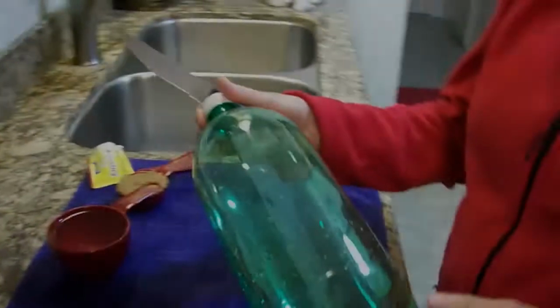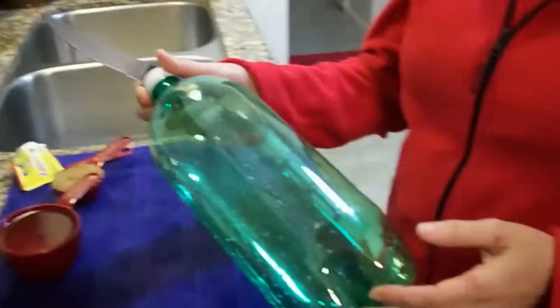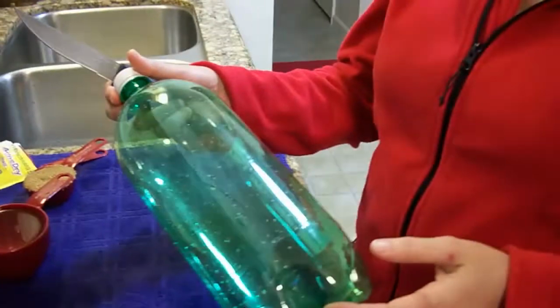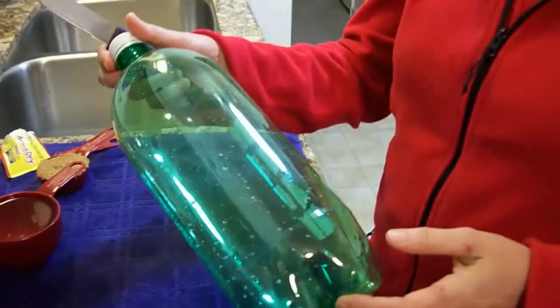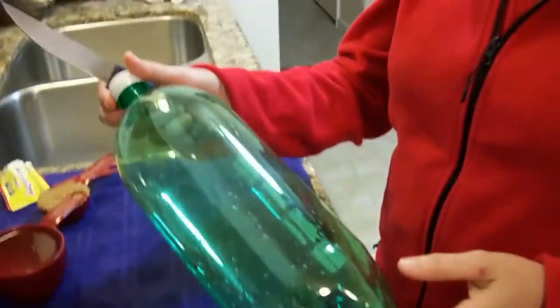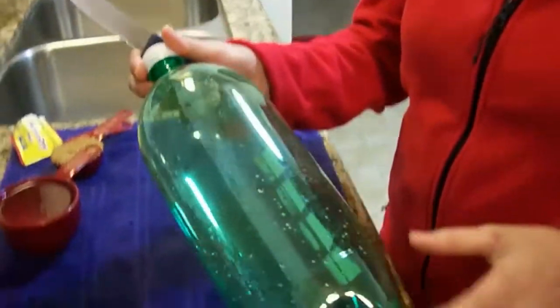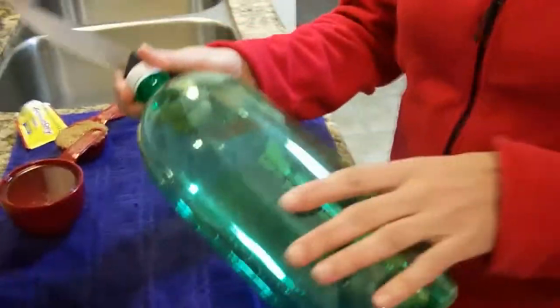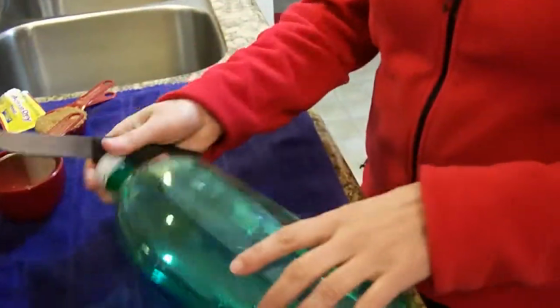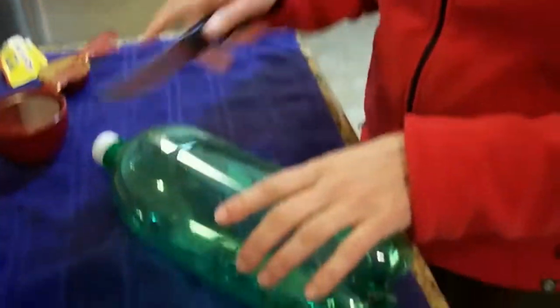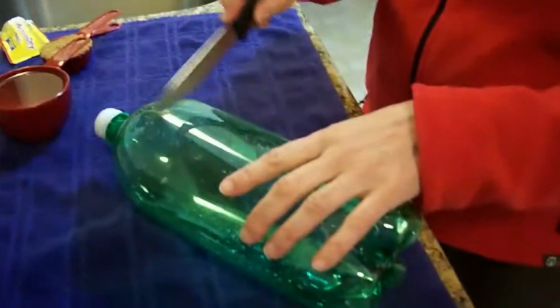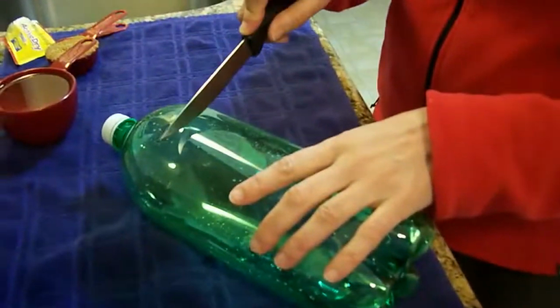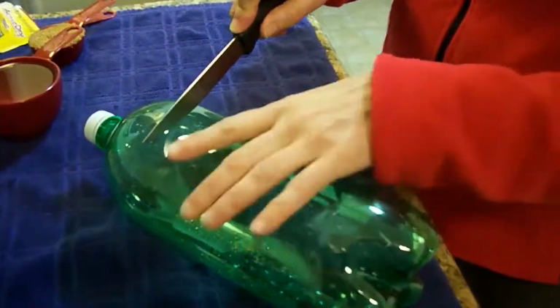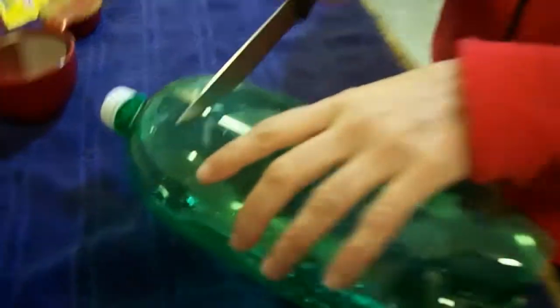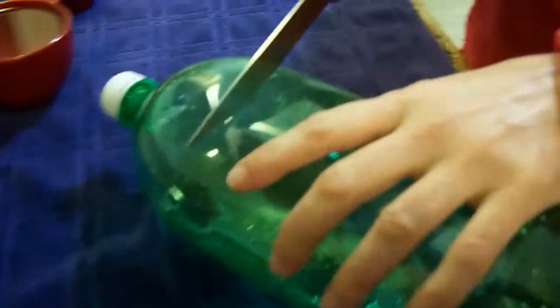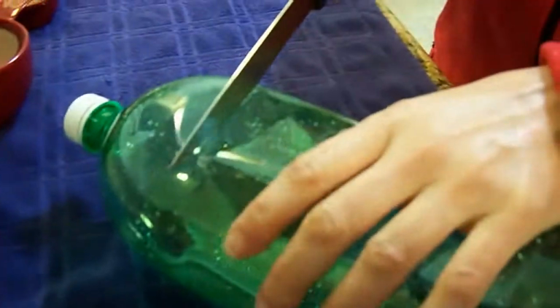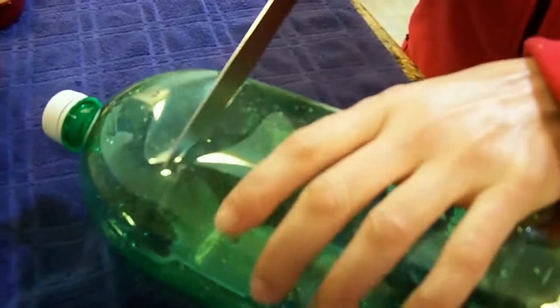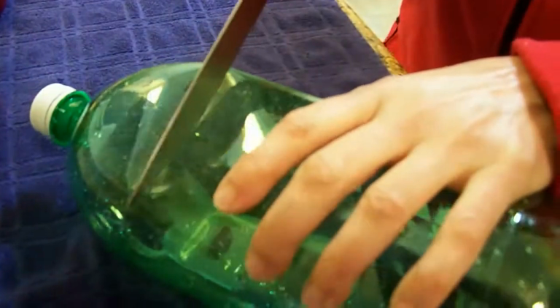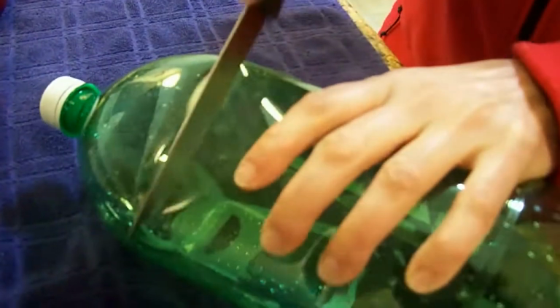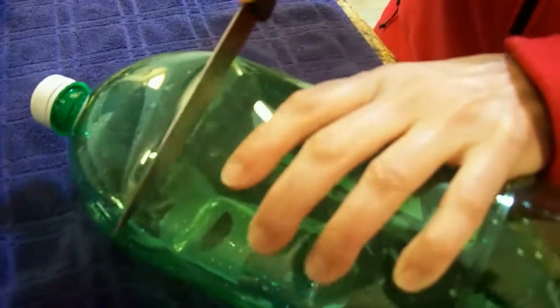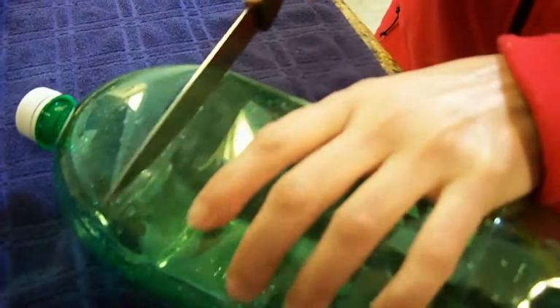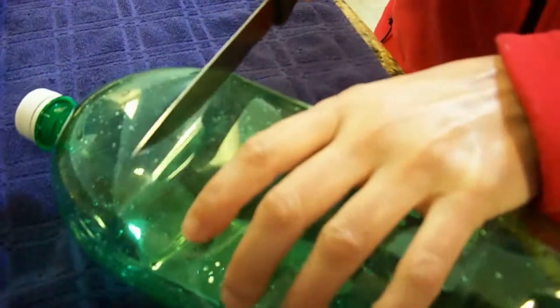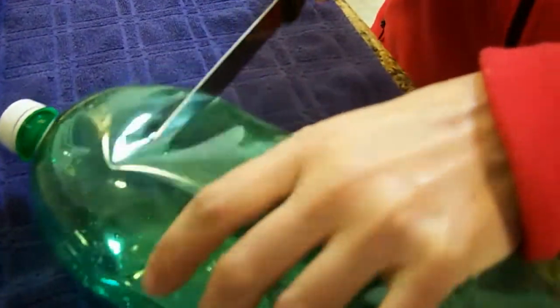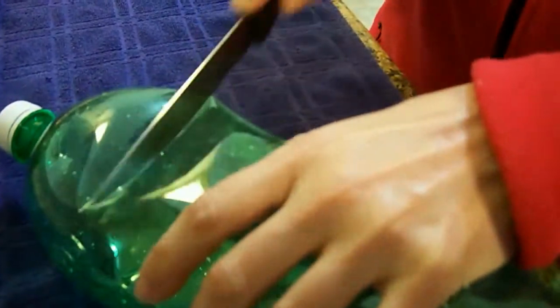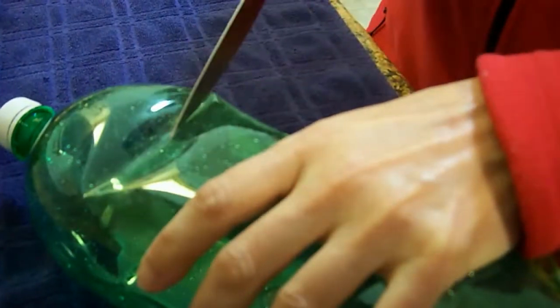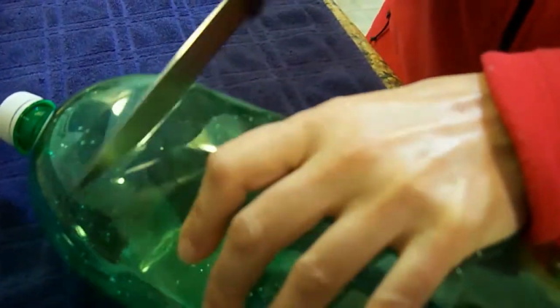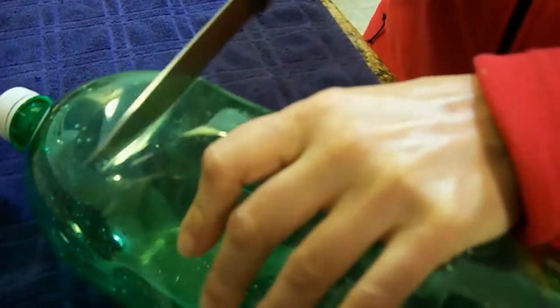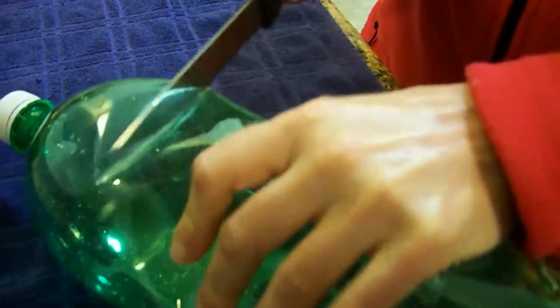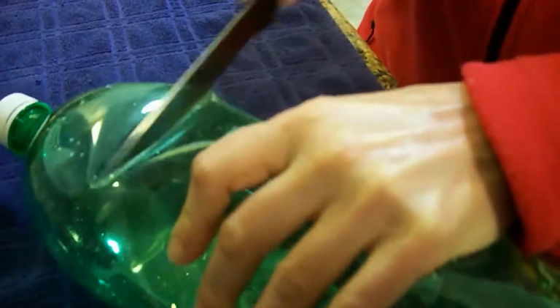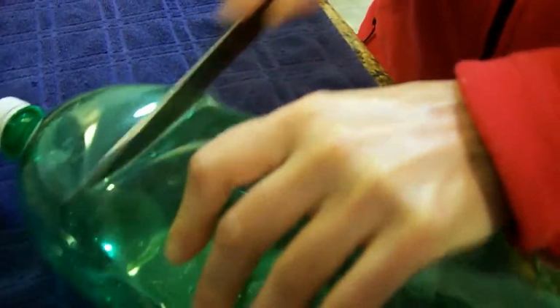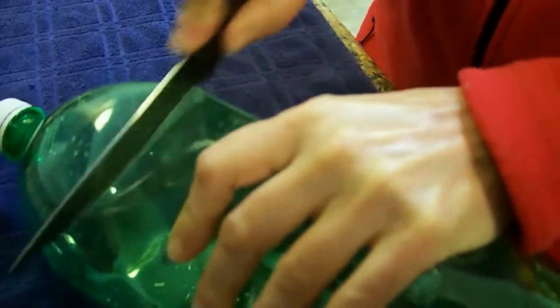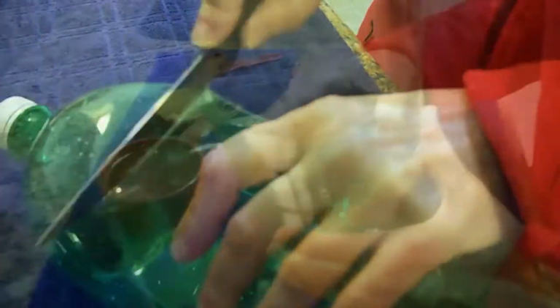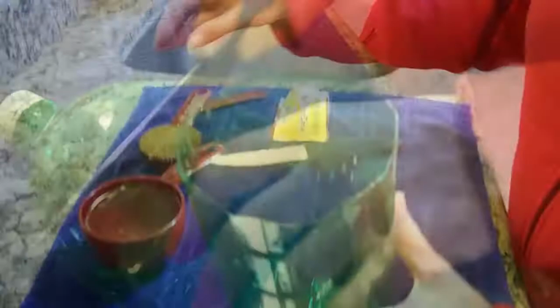Here's a simple and easy way to make a mosquito trap using simple items around the house. Find a 2-liter soda bottle and cut off the top with a sharp serrated knife.